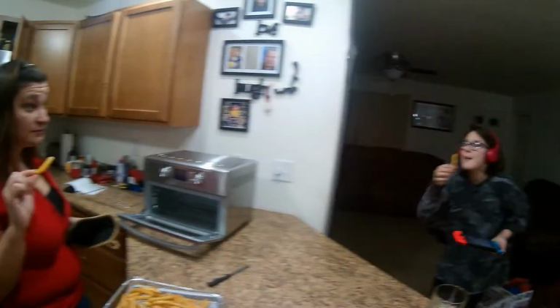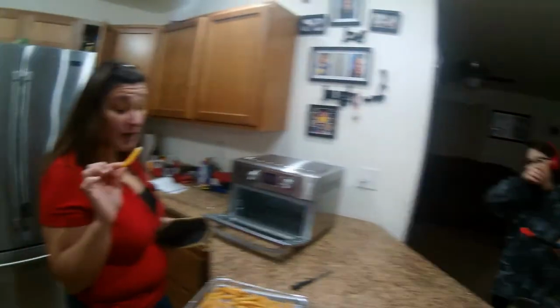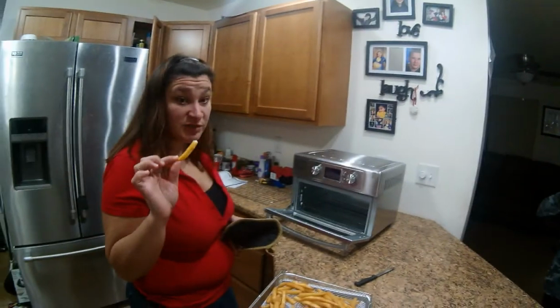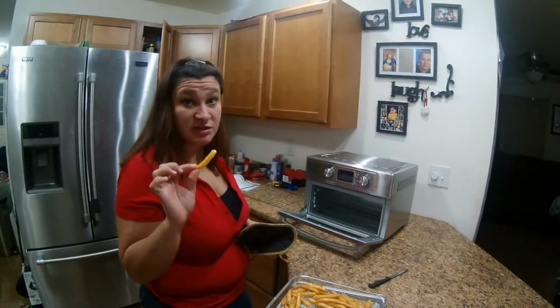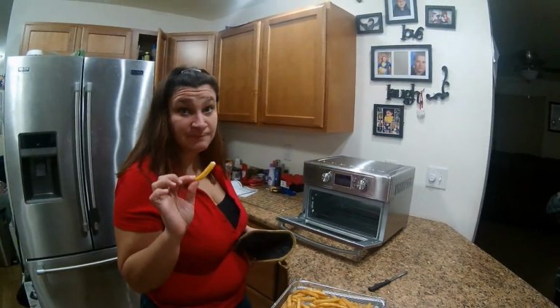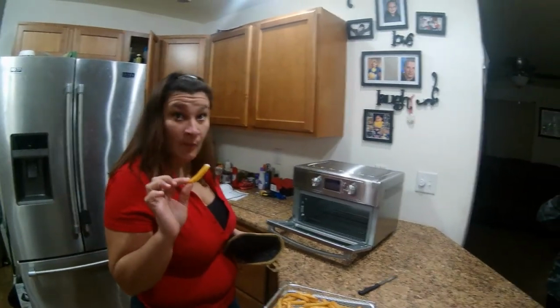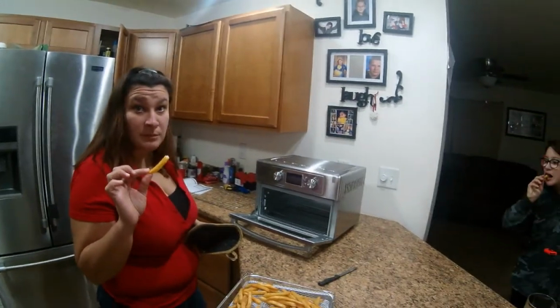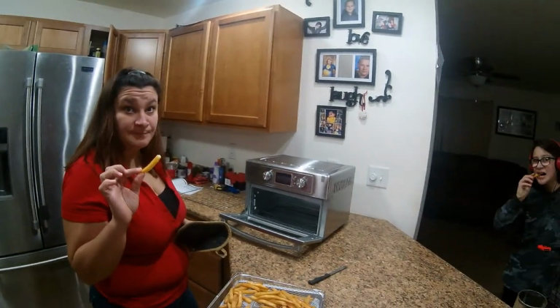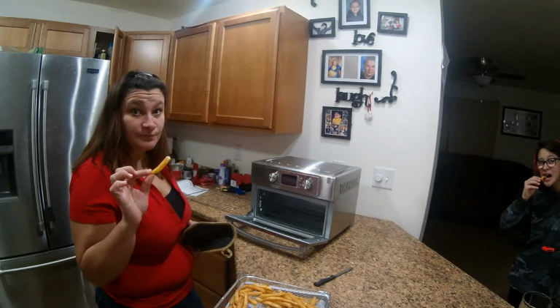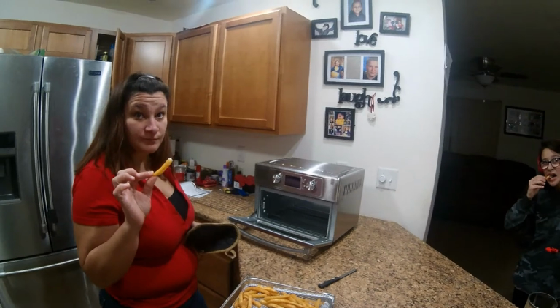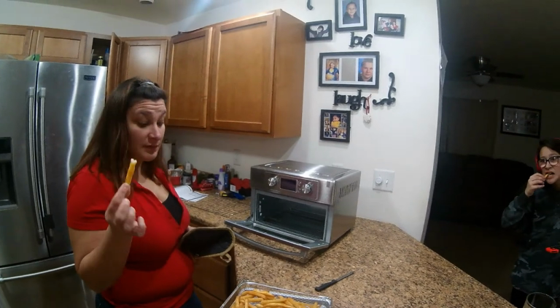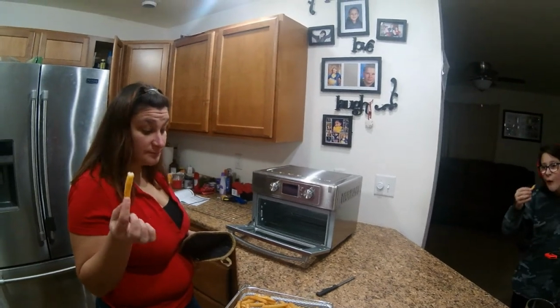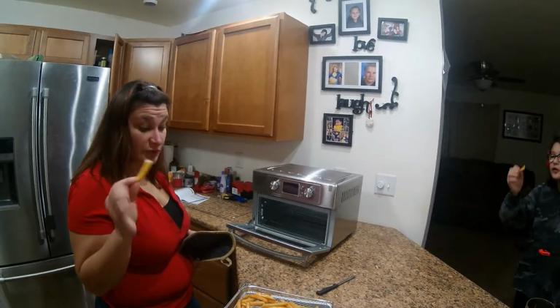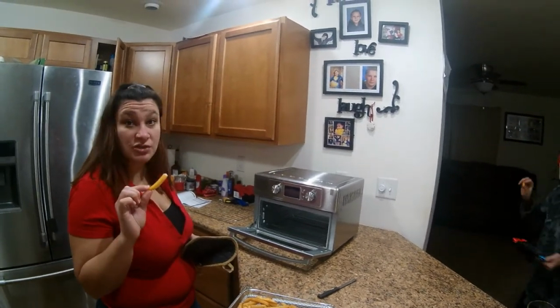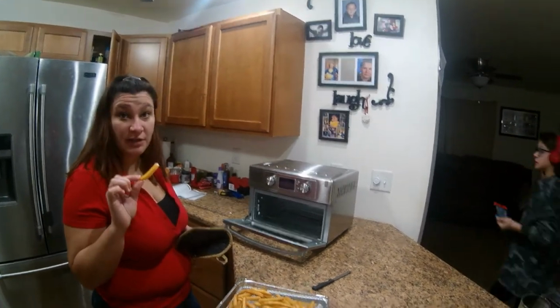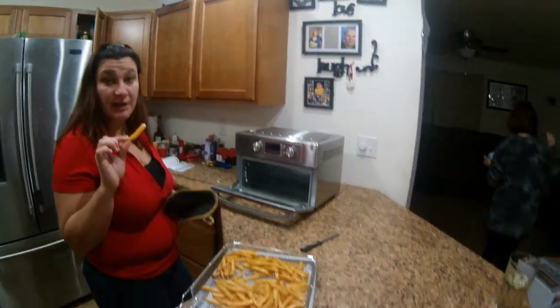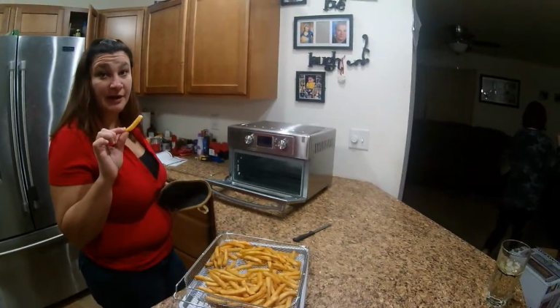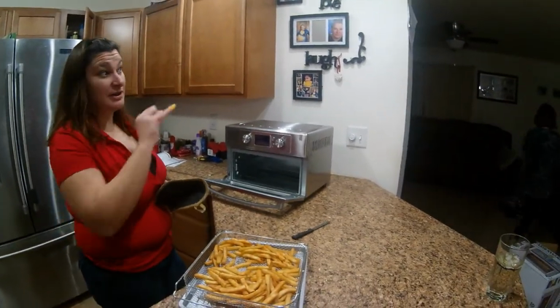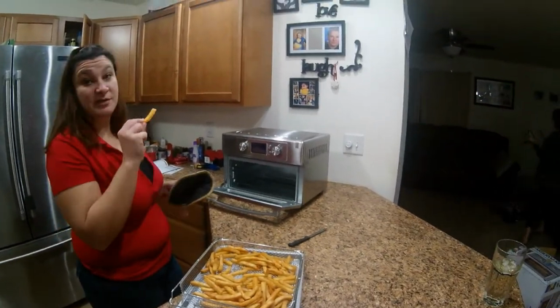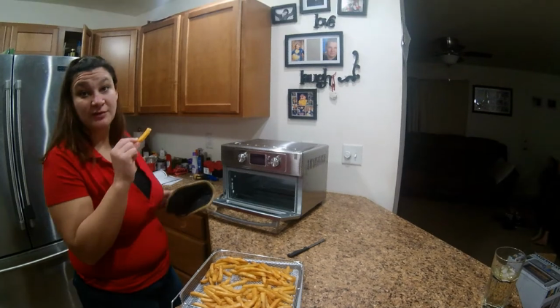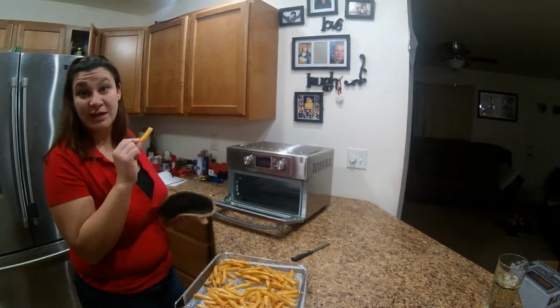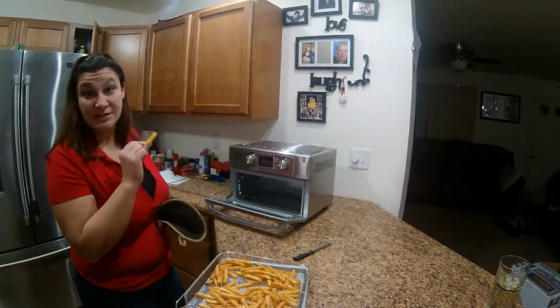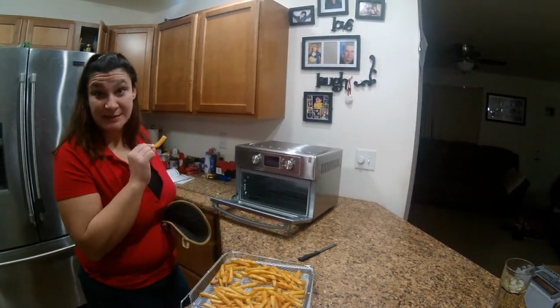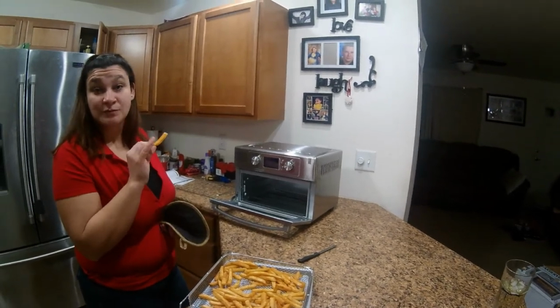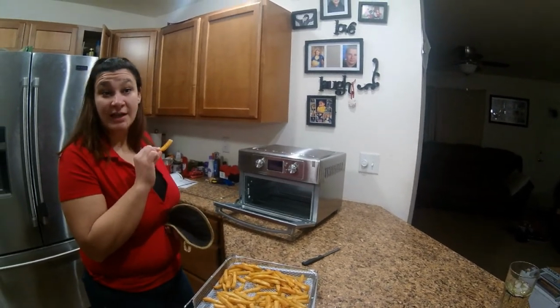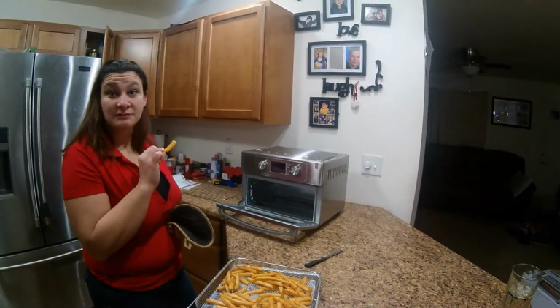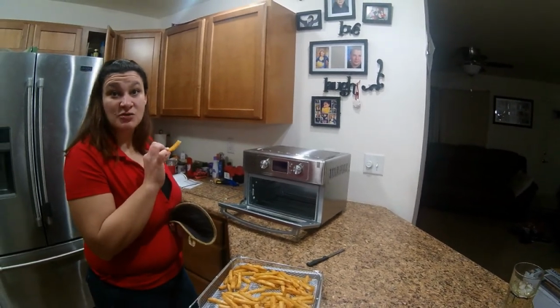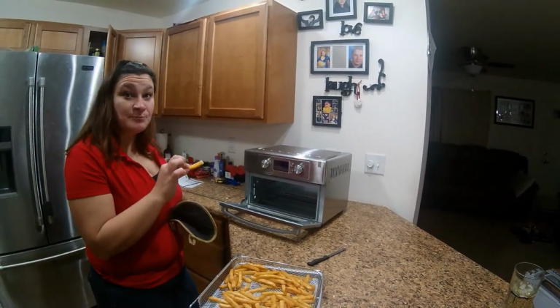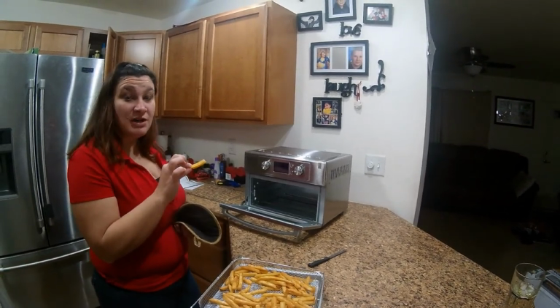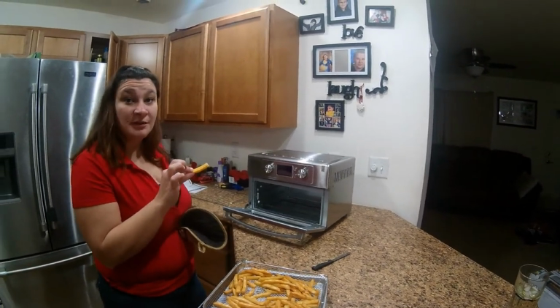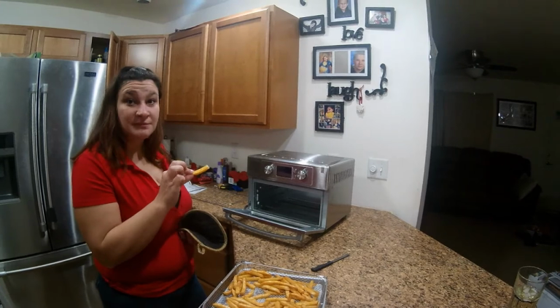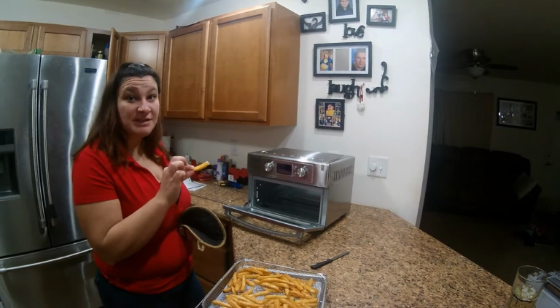Hot, hot, and delicious to me! Great first try on the air fryer — got approved as well, so that's always a plus. Please like, subscribe, and share our video. Have a great day!